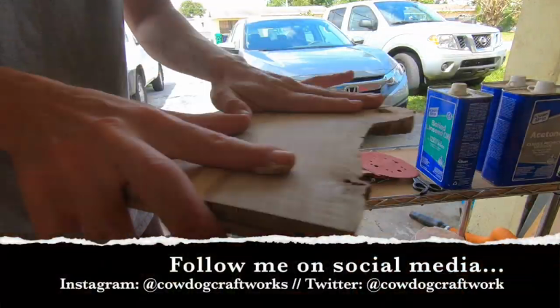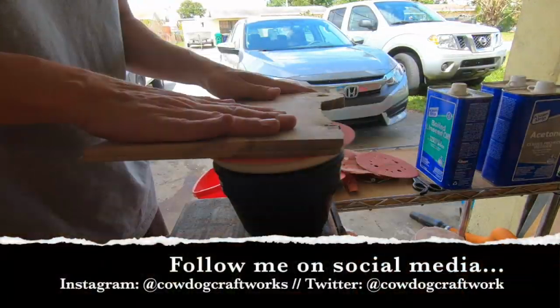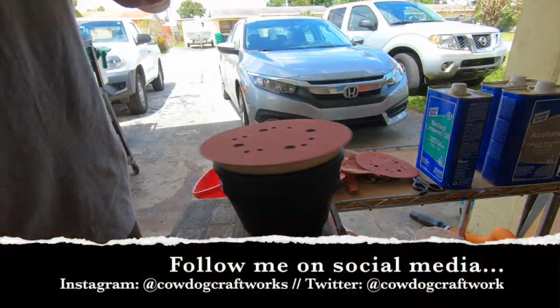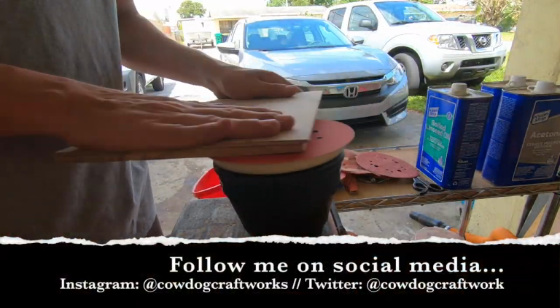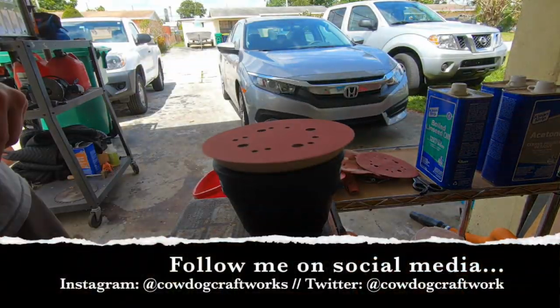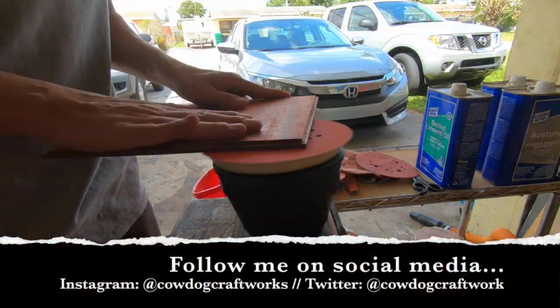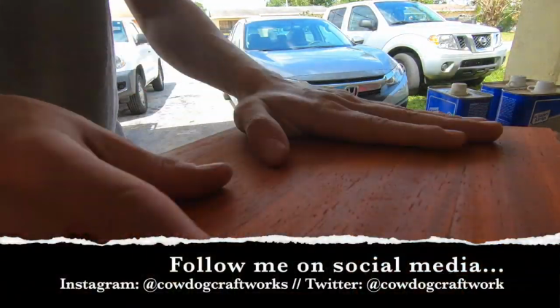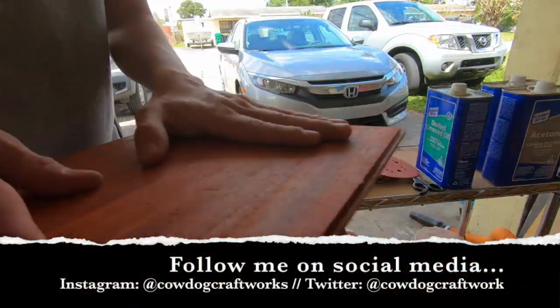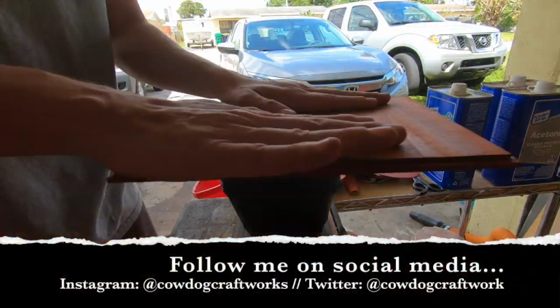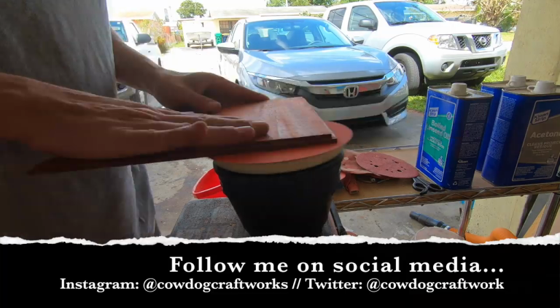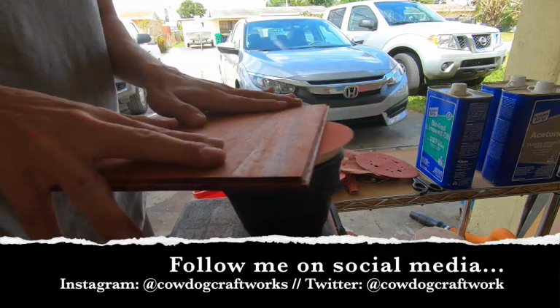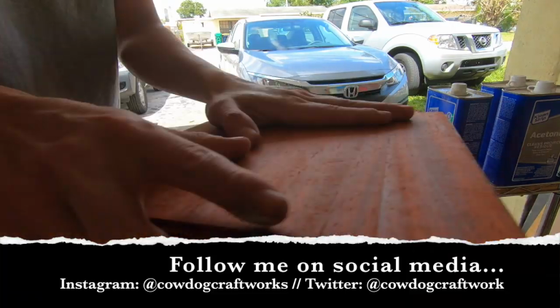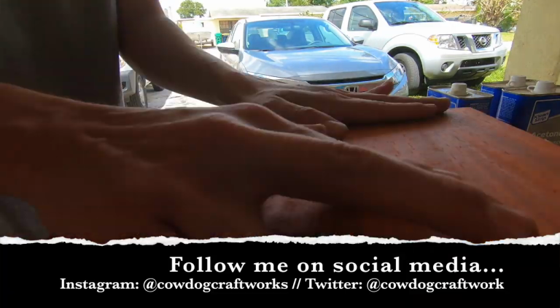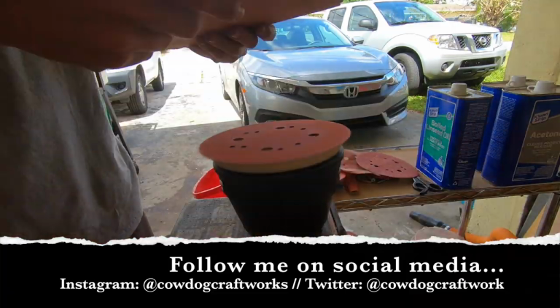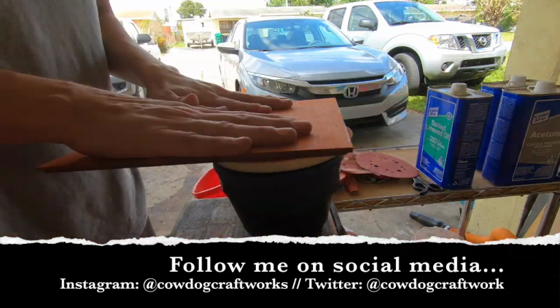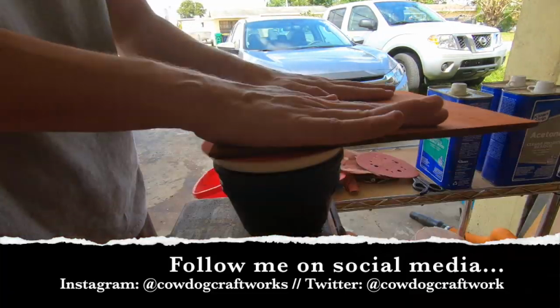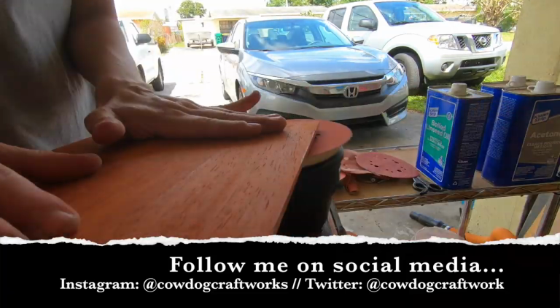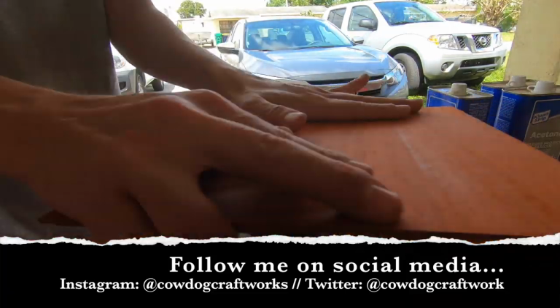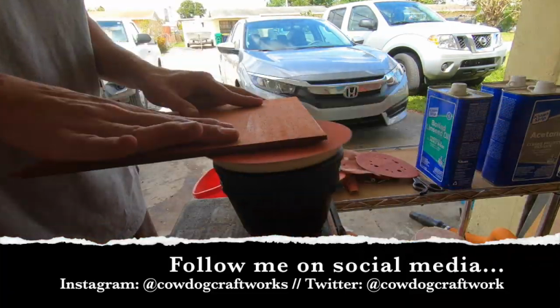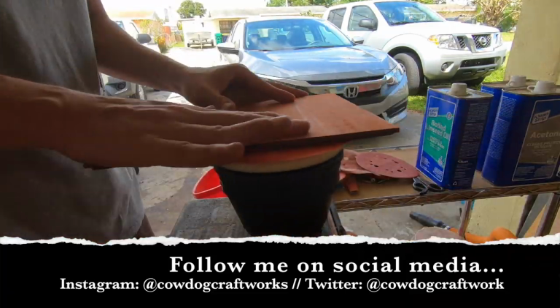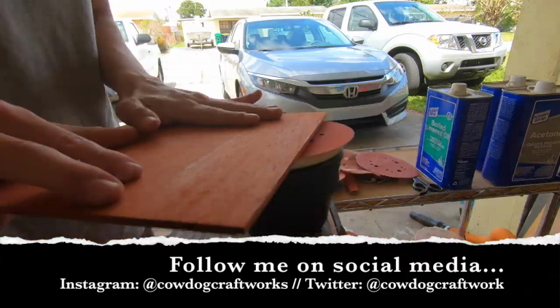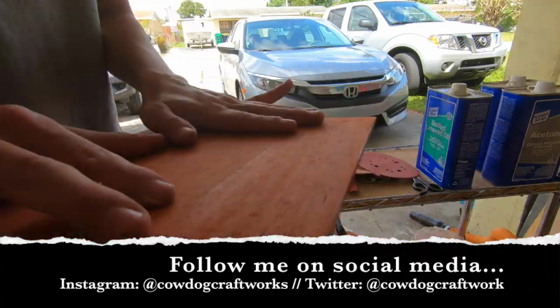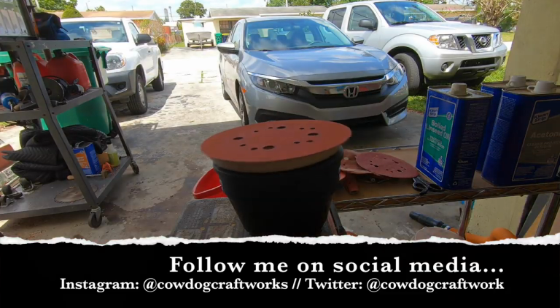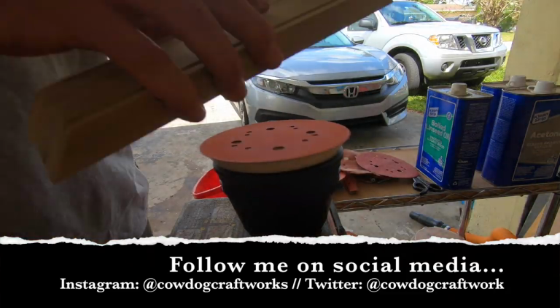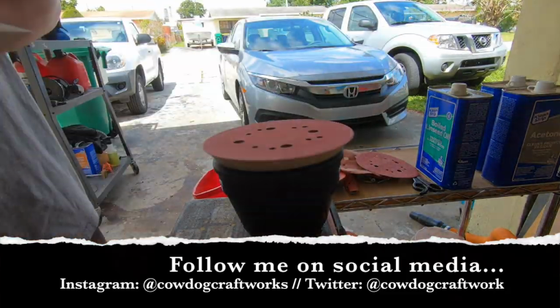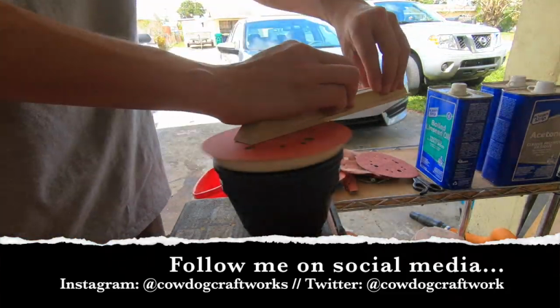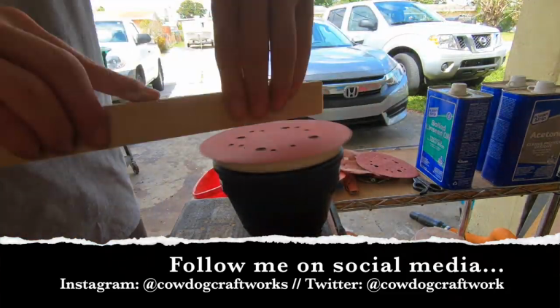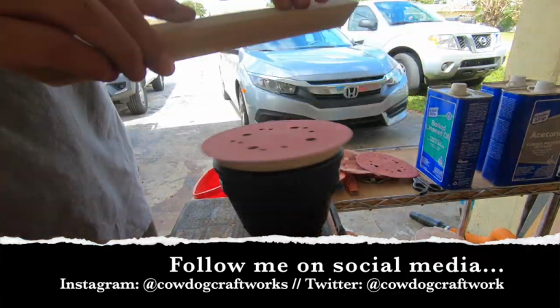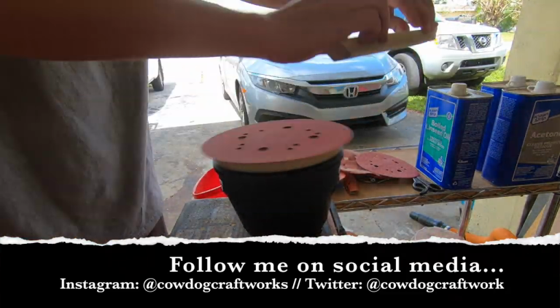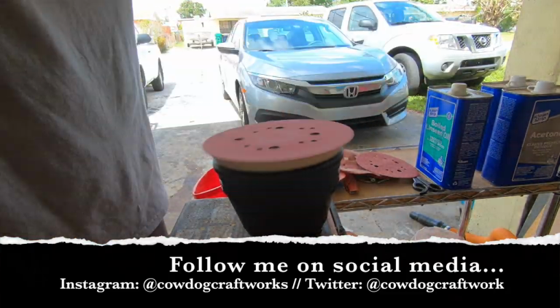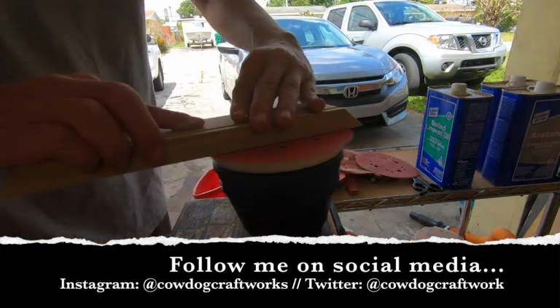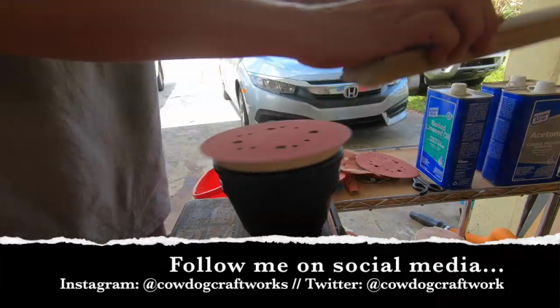If you guys like what you see please don't forget to like, comment, and subscribe below. I ended up giving this box away through an Instagram giveaway along with a few other tools and goodies, so if you want to keep up with more content and giveaways follow me on Instagram and Twitter.